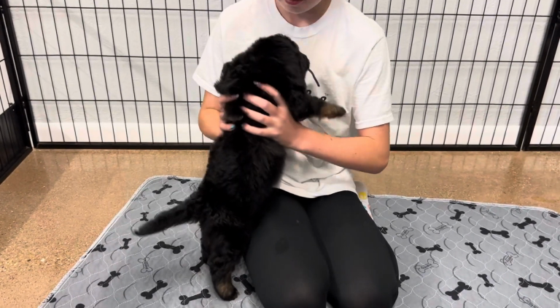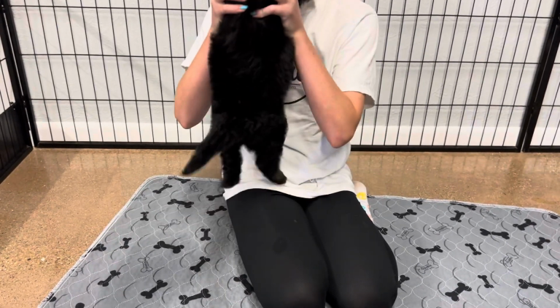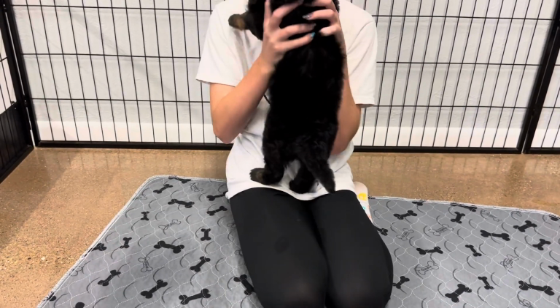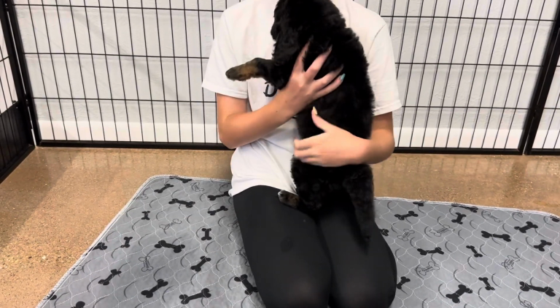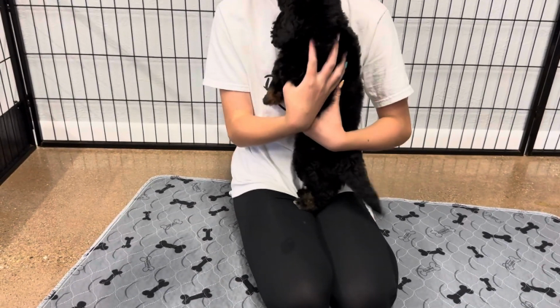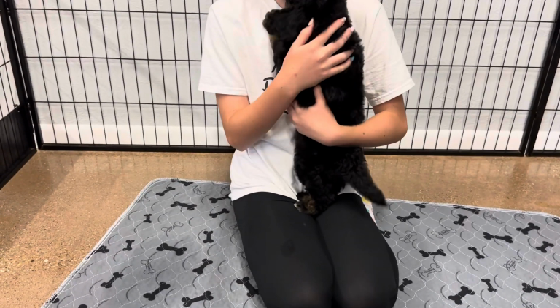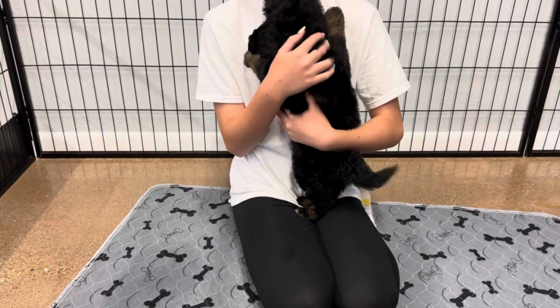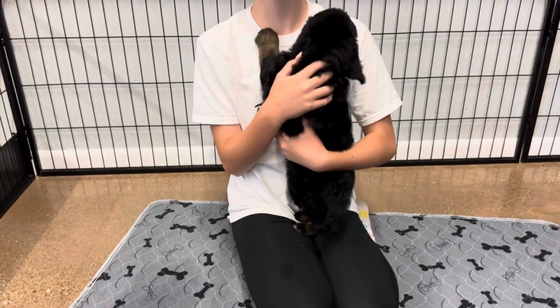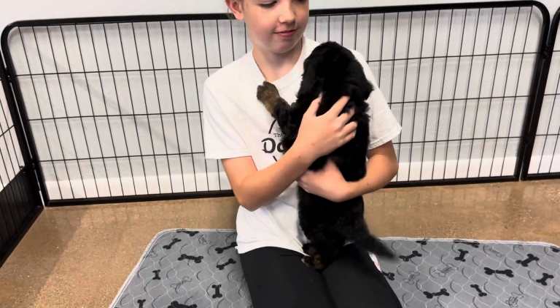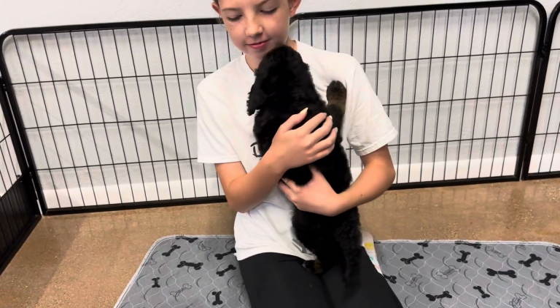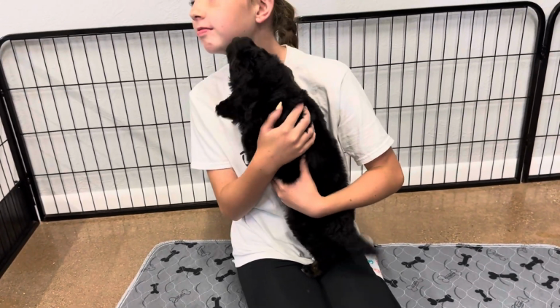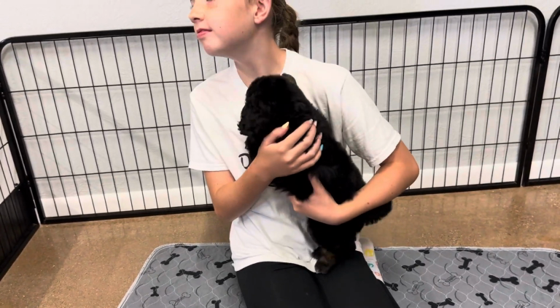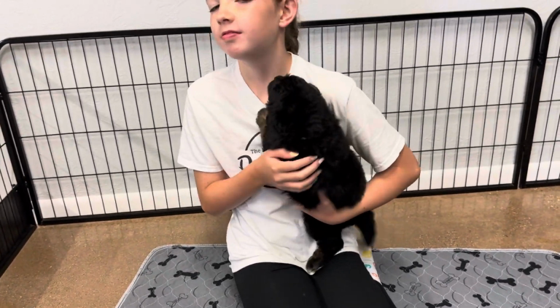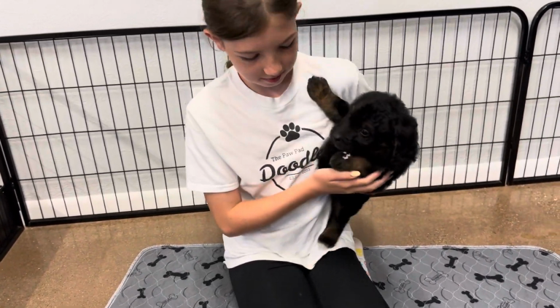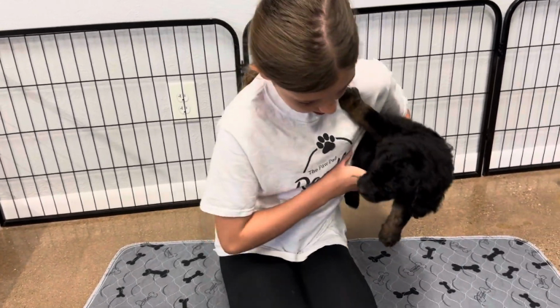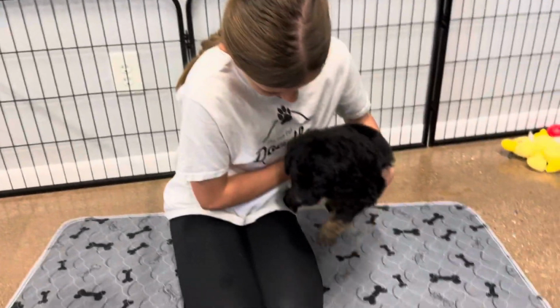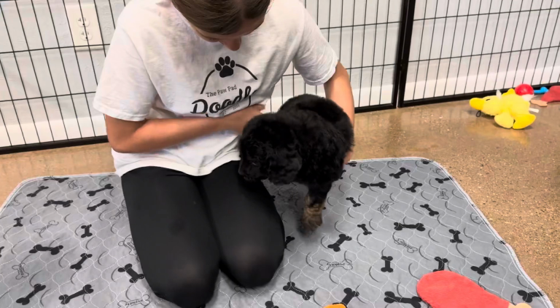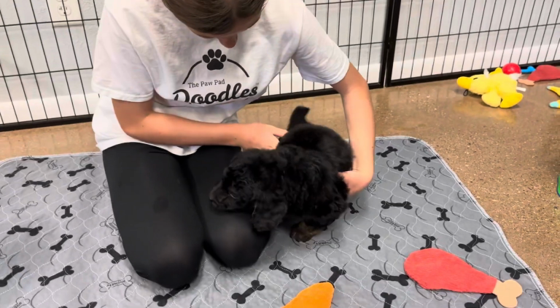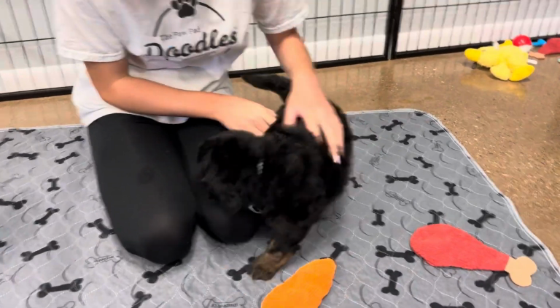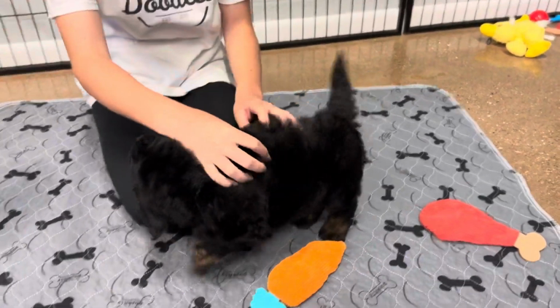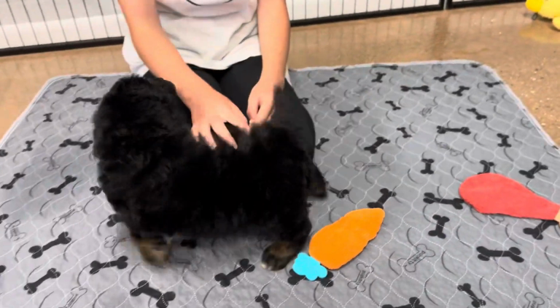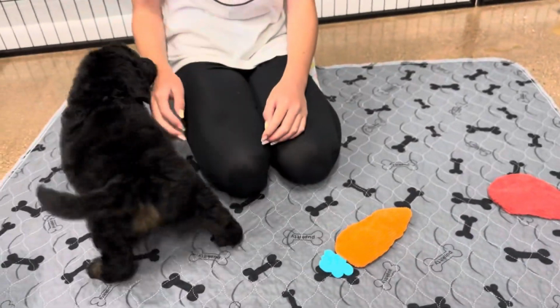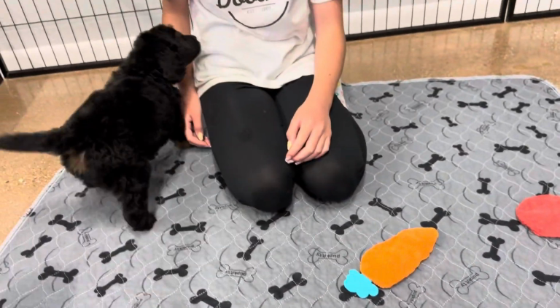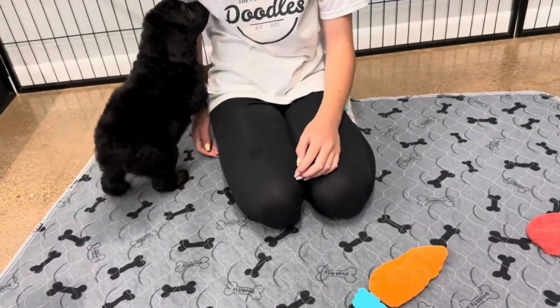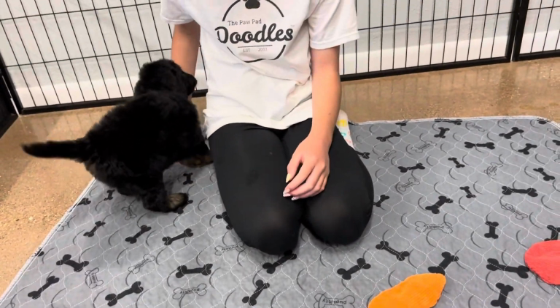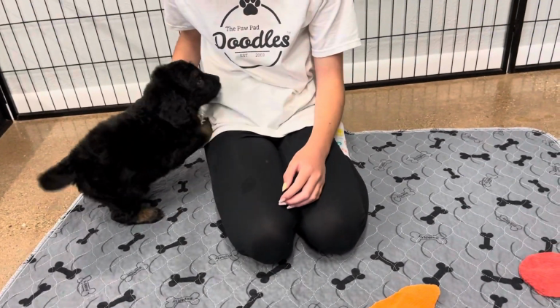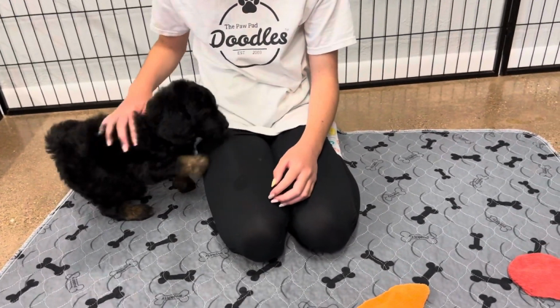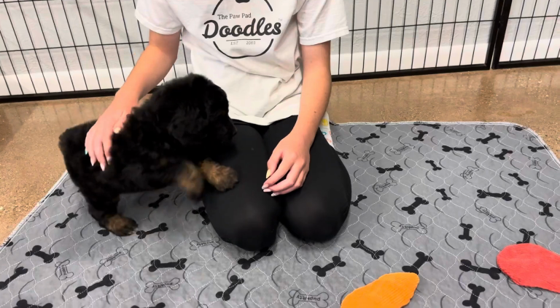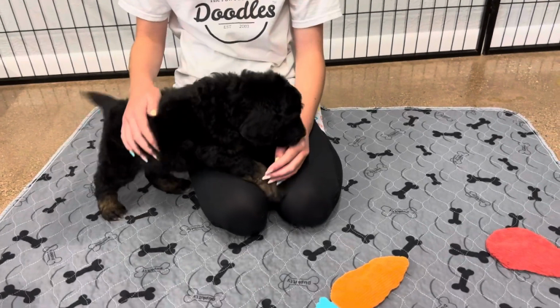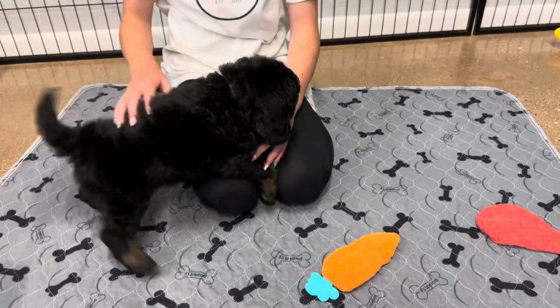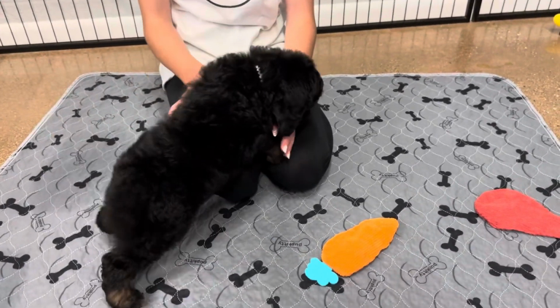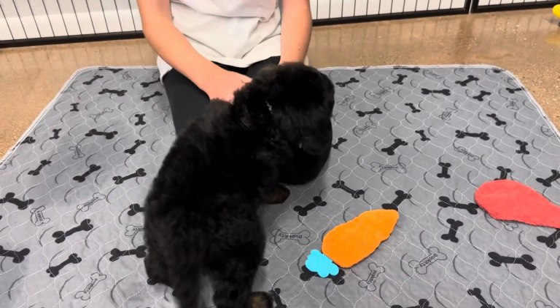So if you want a people dog — most people do, but every once in a while they kind of want one that is both — she definitely will play with toys, but if someone's here, she will want the person.